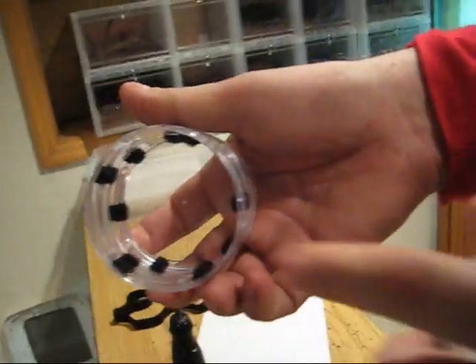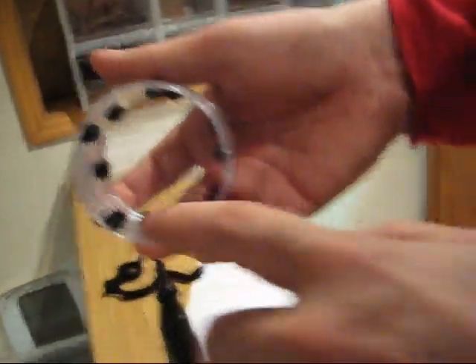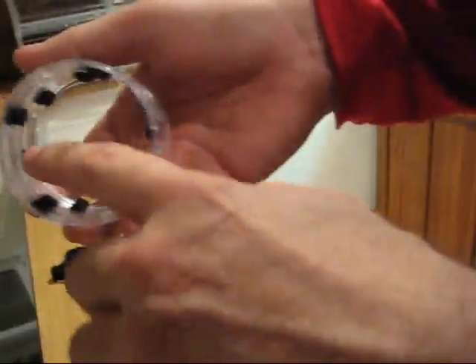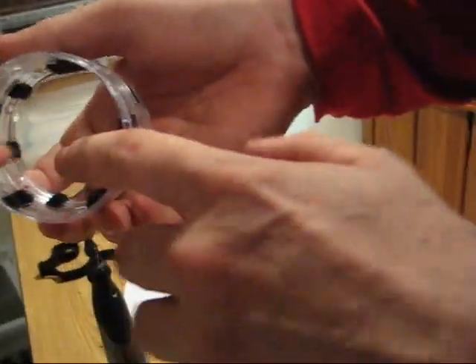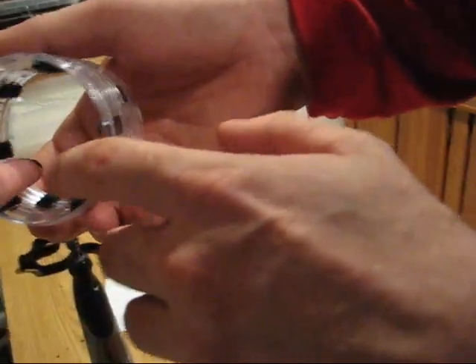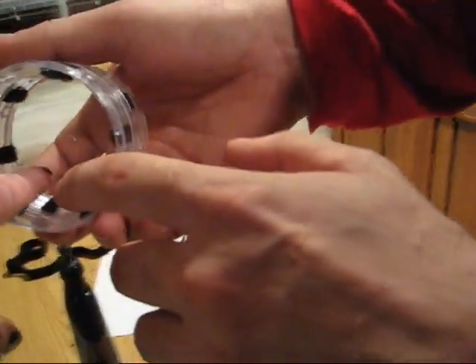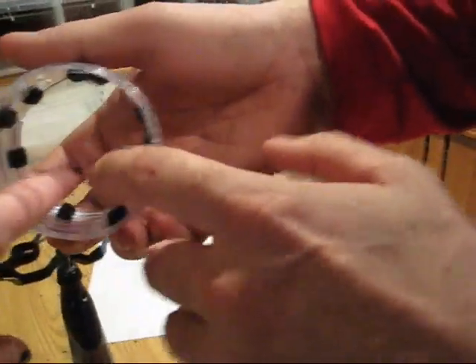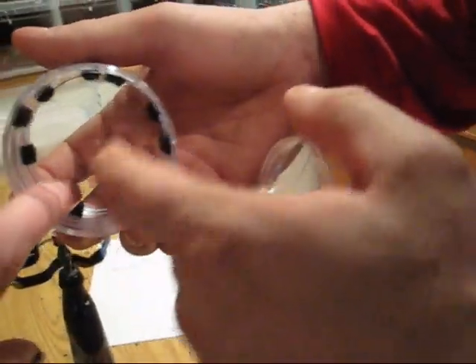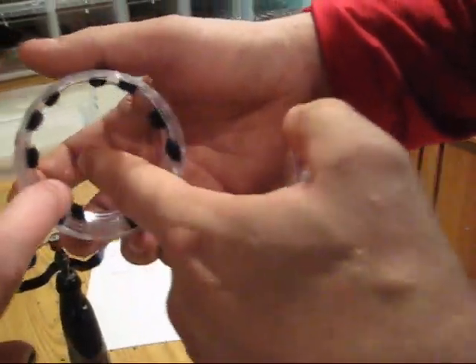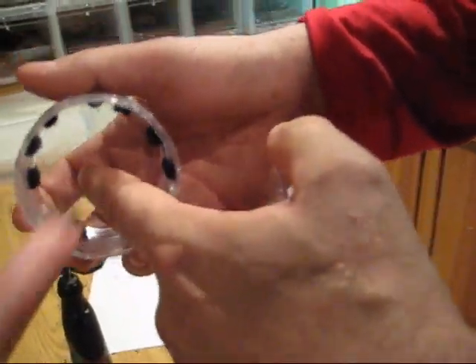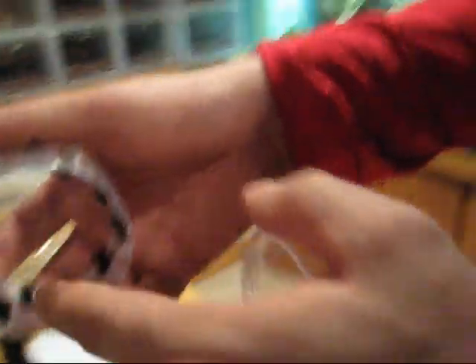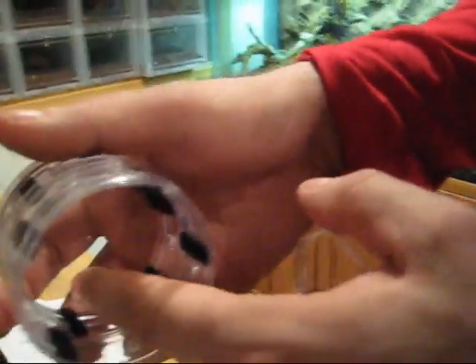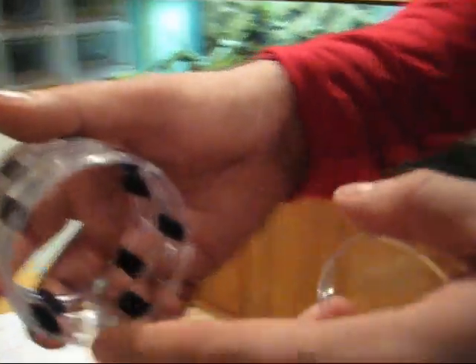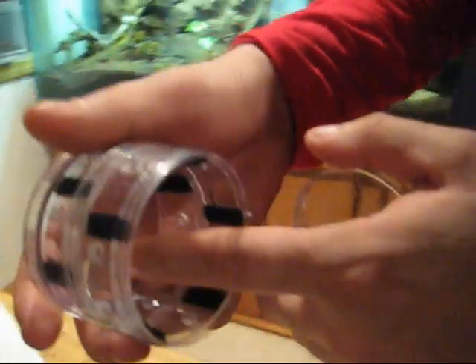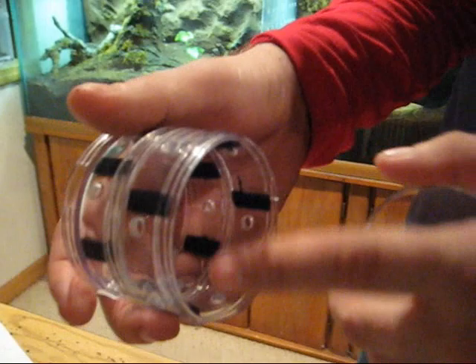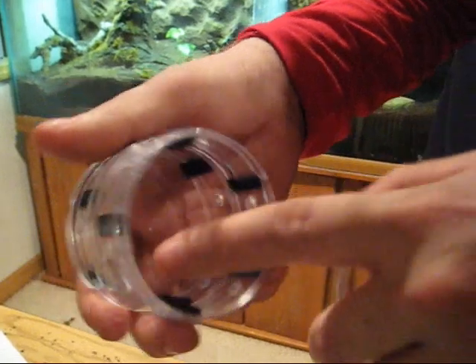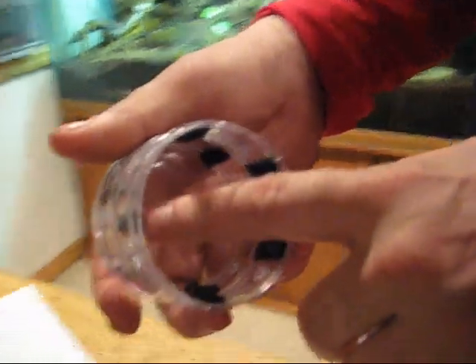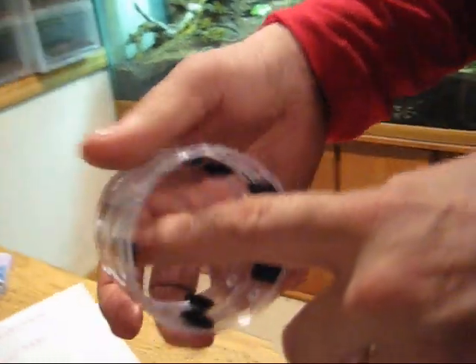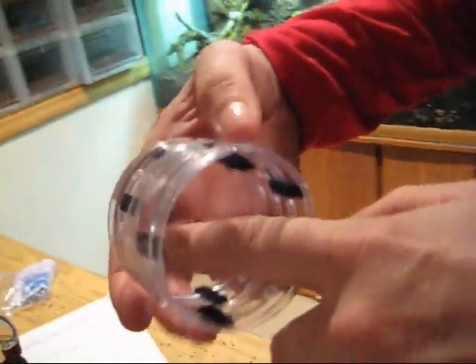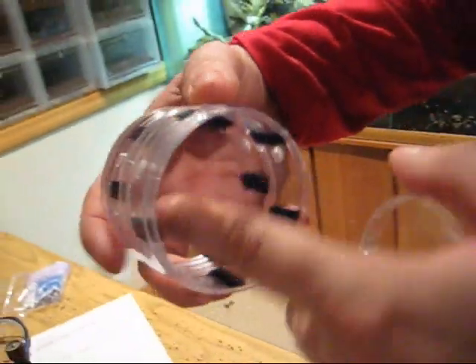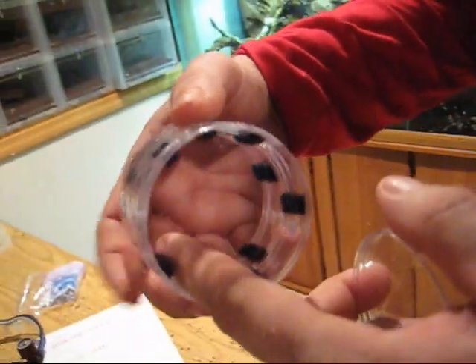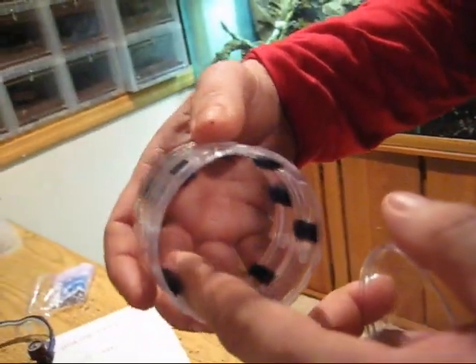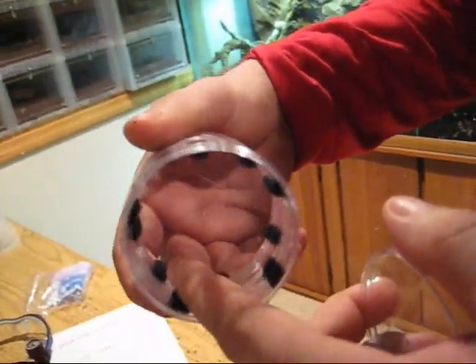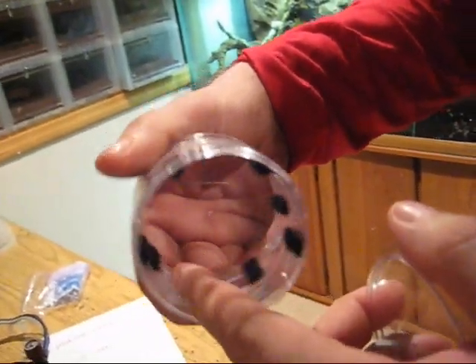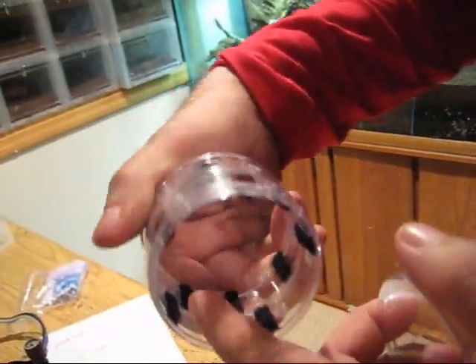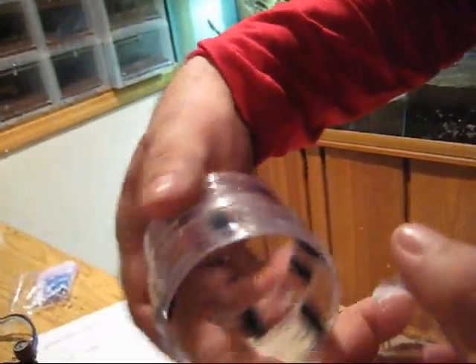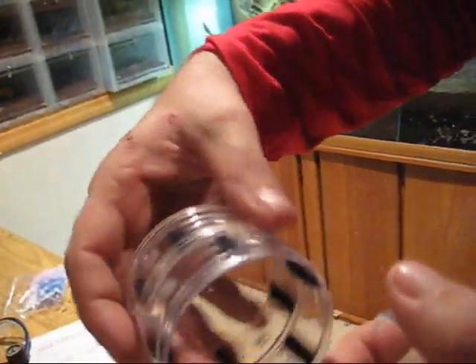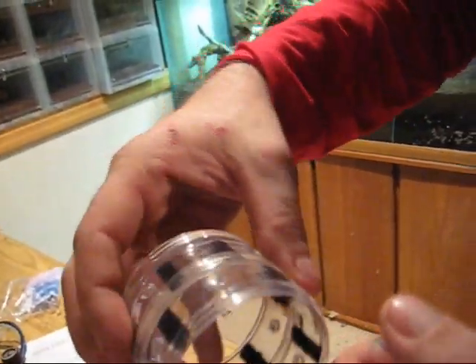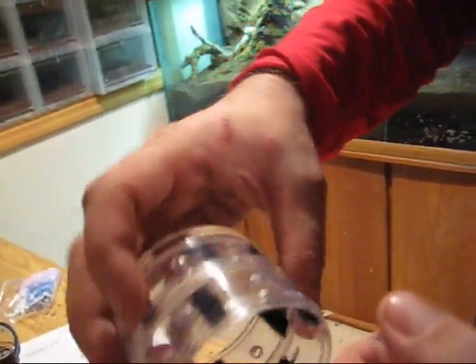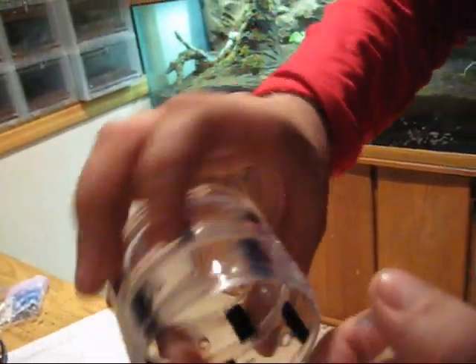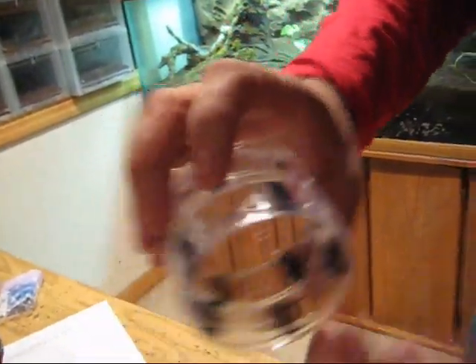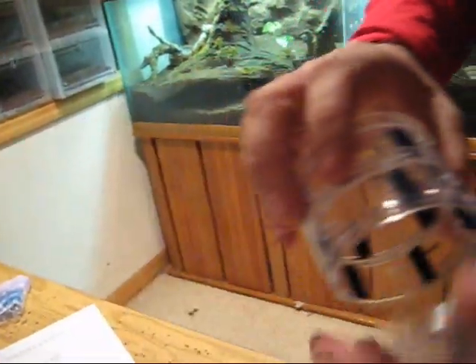The velcro goes all the way in now. It's two layers thick instead of one. The velcro is turning the stacks - it spins like a washer and dryer, it just picks it up a little bit.